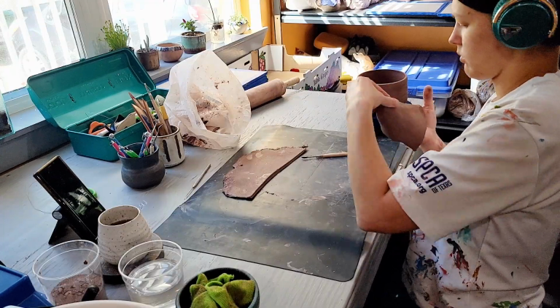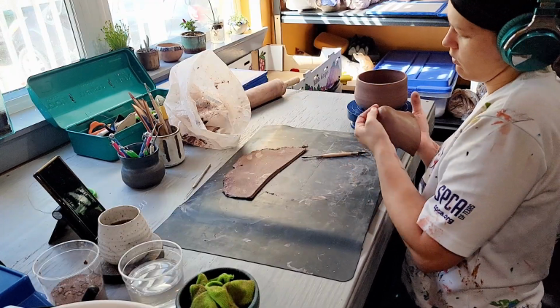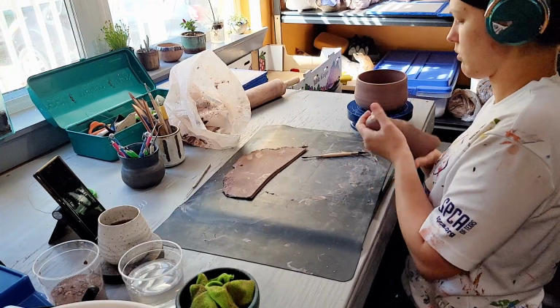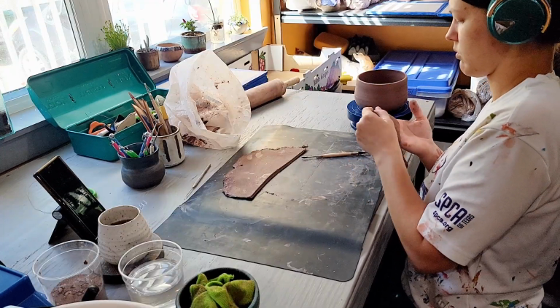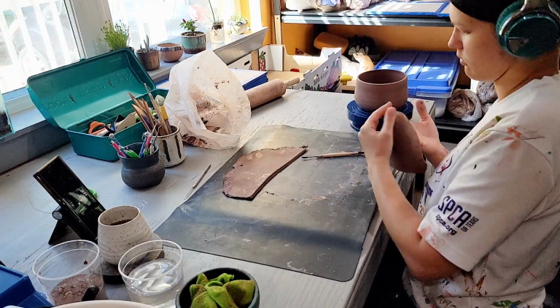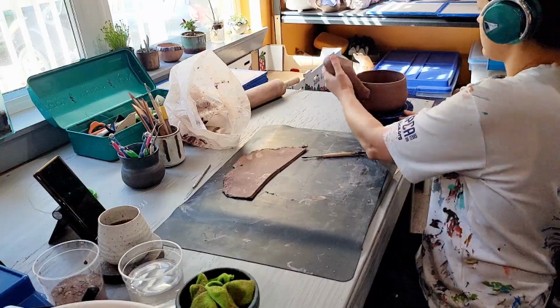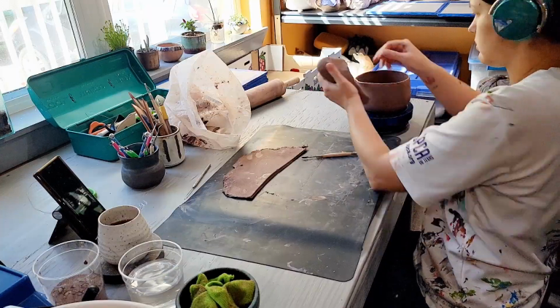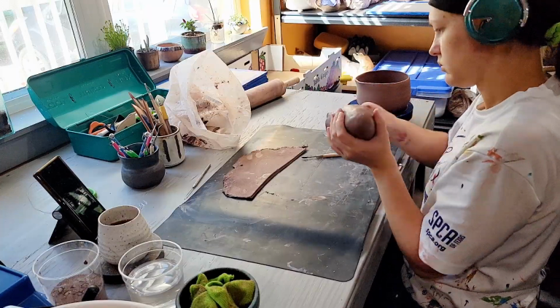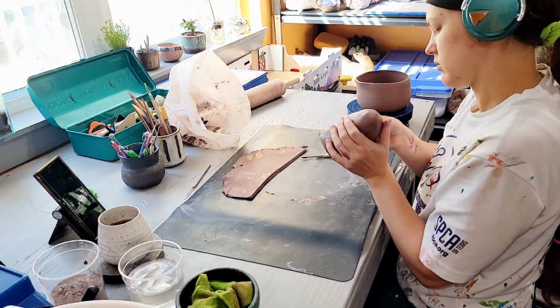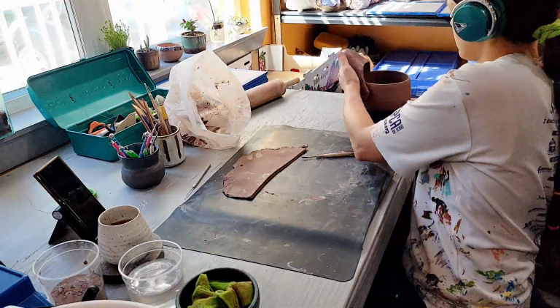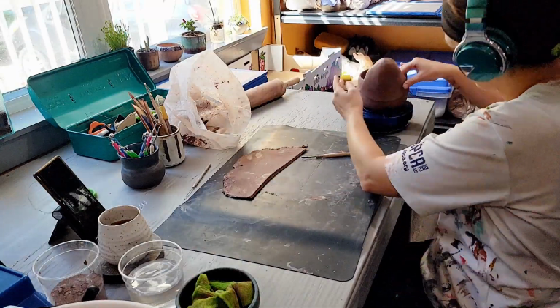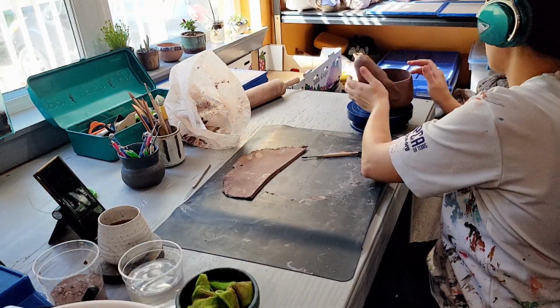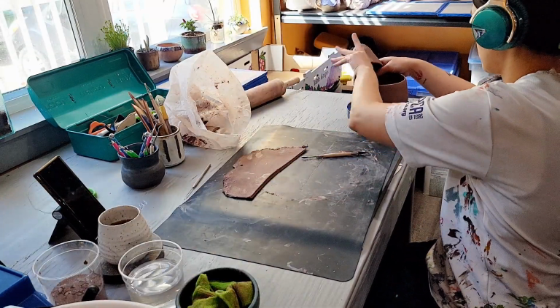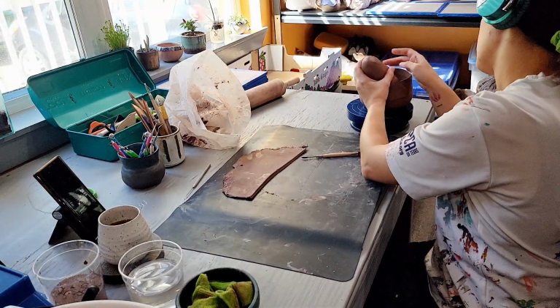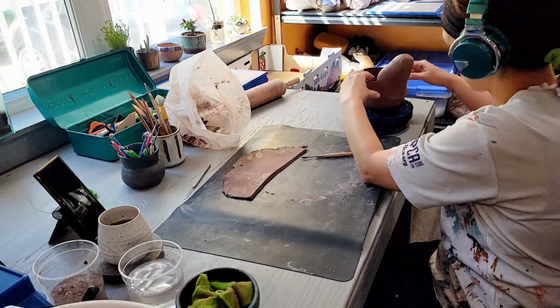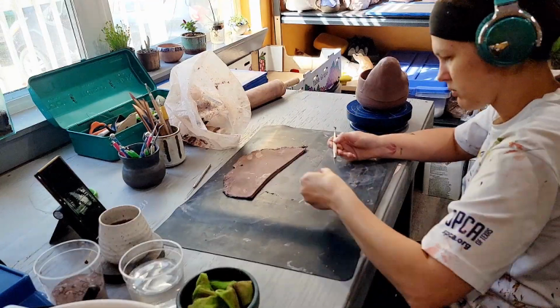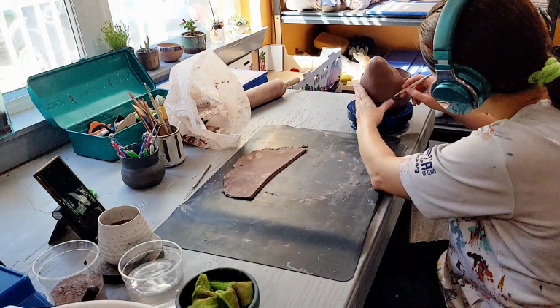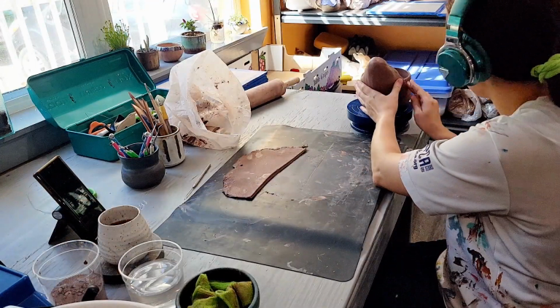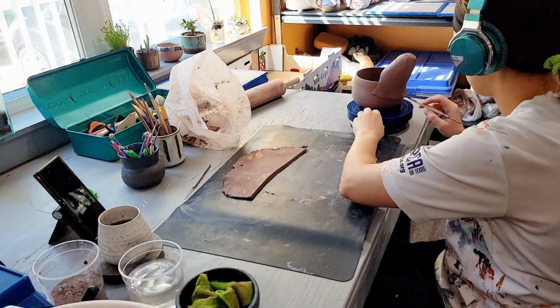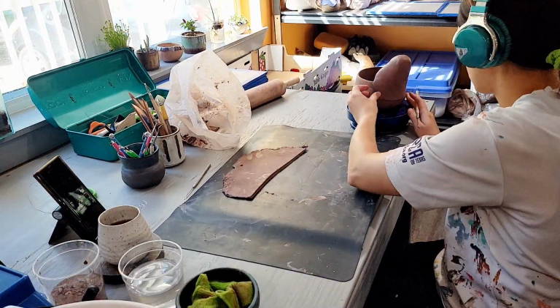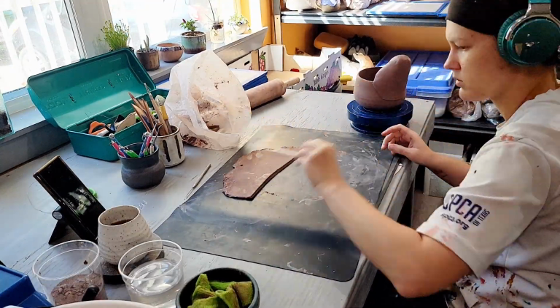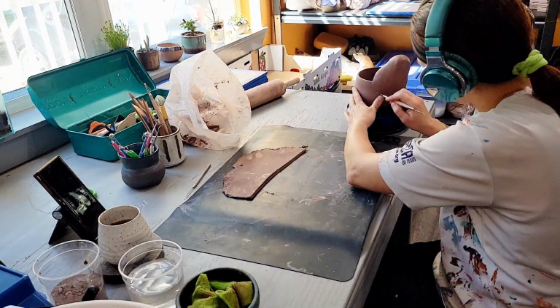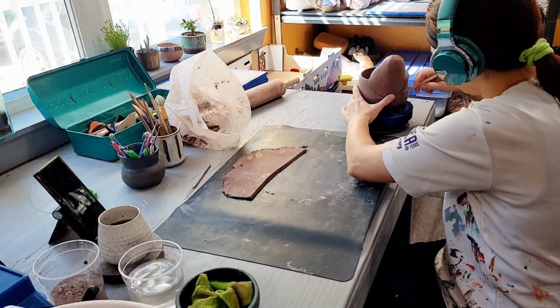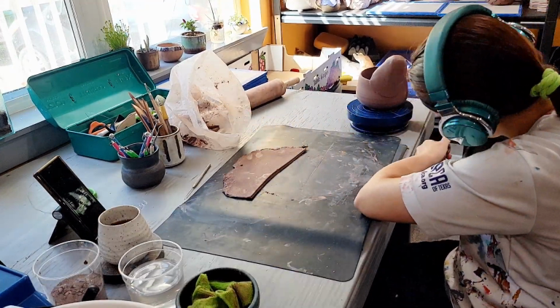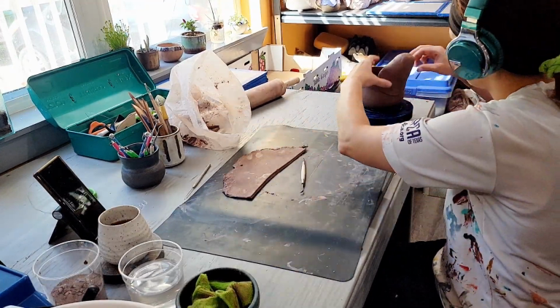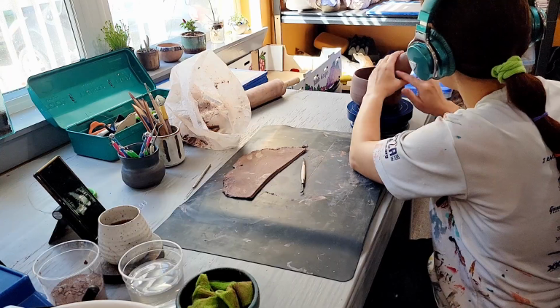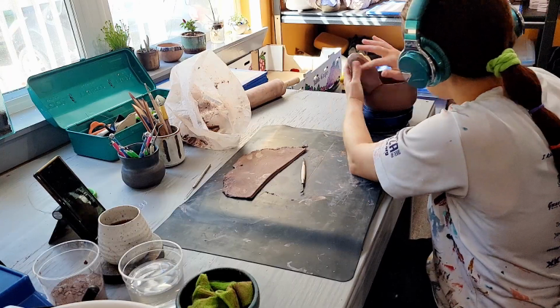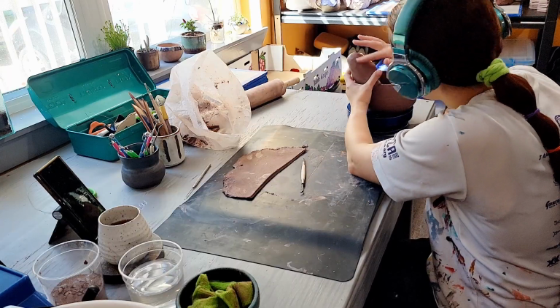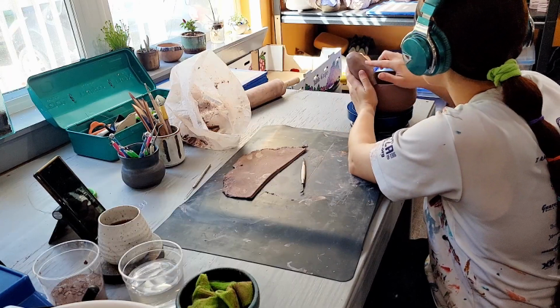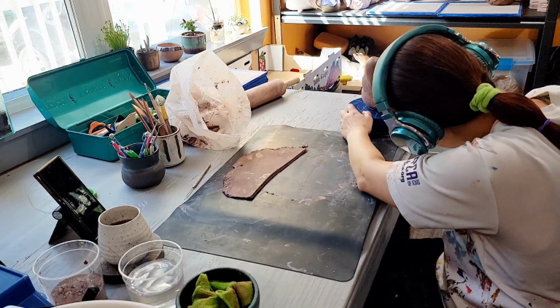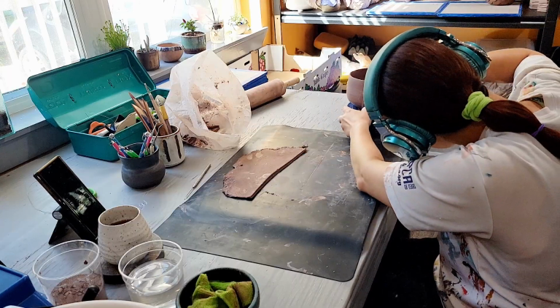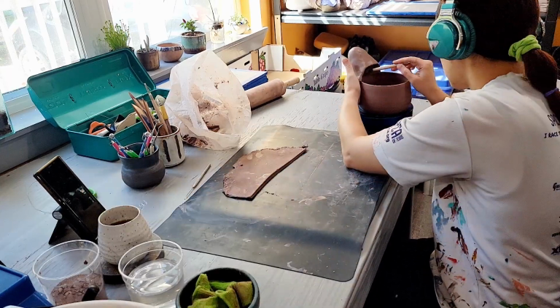Once I pull the pot from the damp box I use a piece of rolled out slab to begin forming the structure that's going to be the head and the neck. I'm really careful to smooth and form this piece. It needs to be even and free from any cracking or overly weak points.